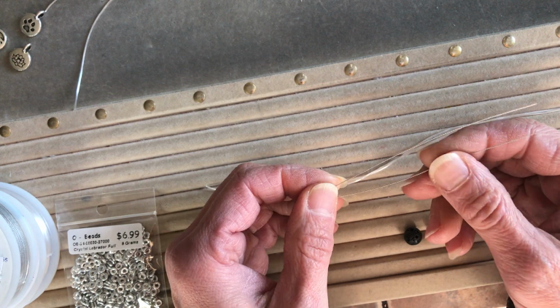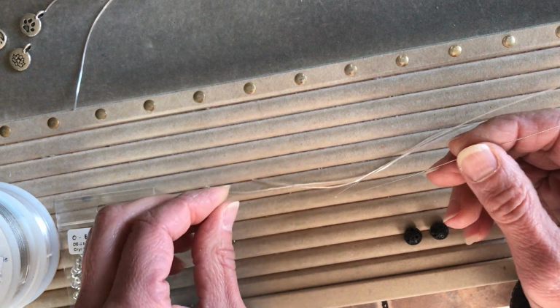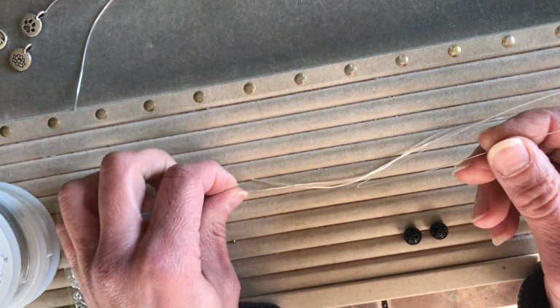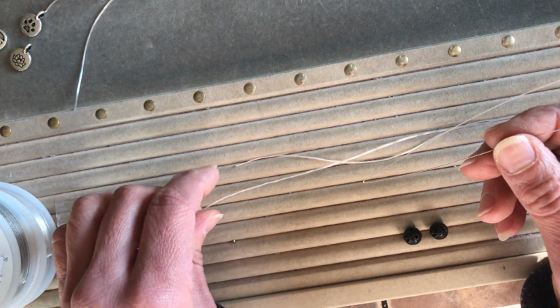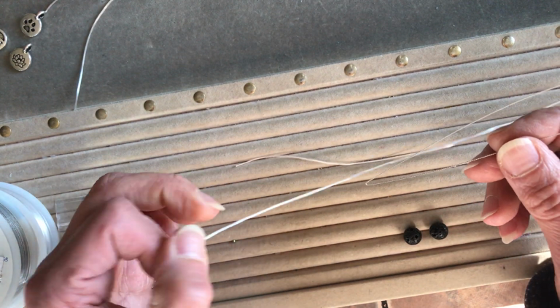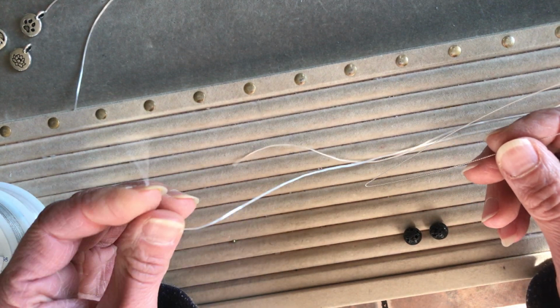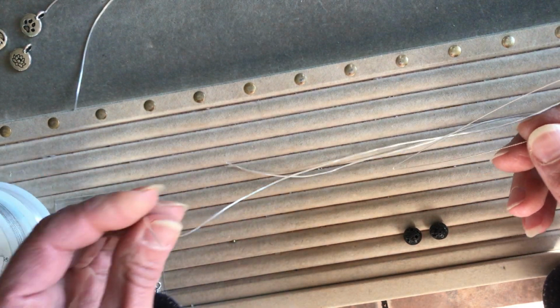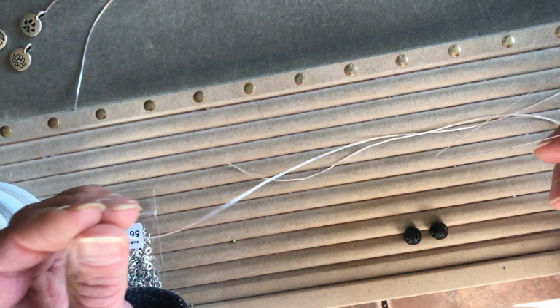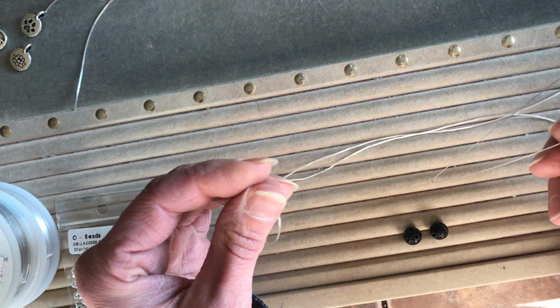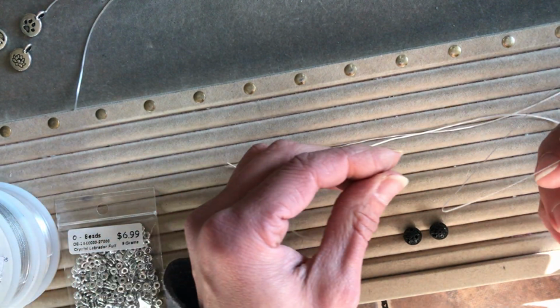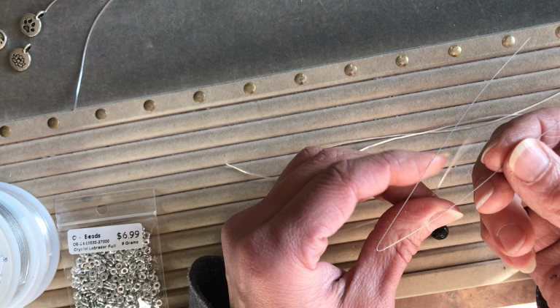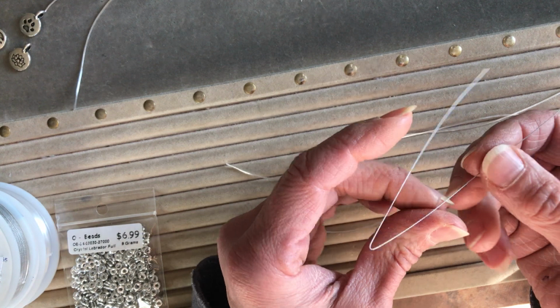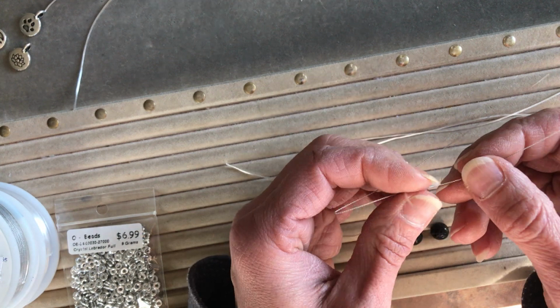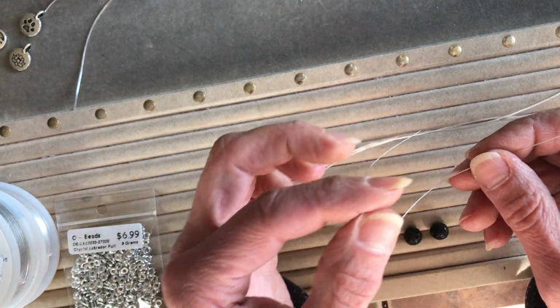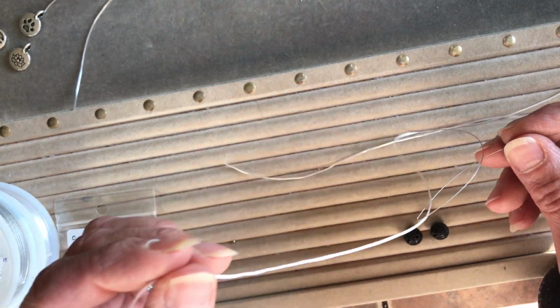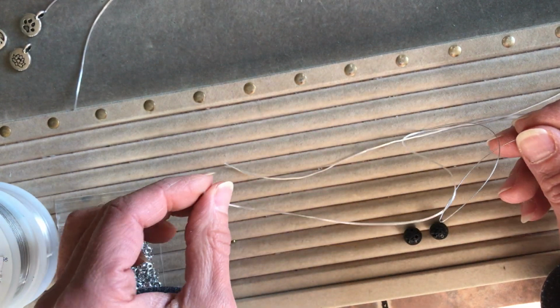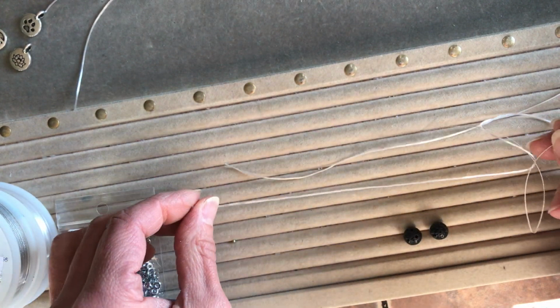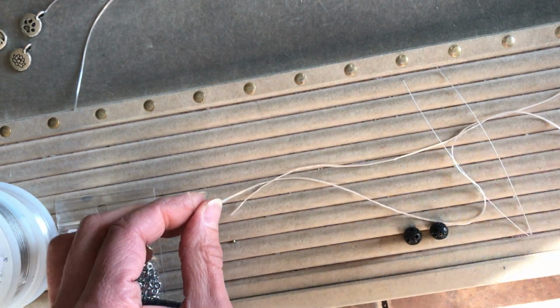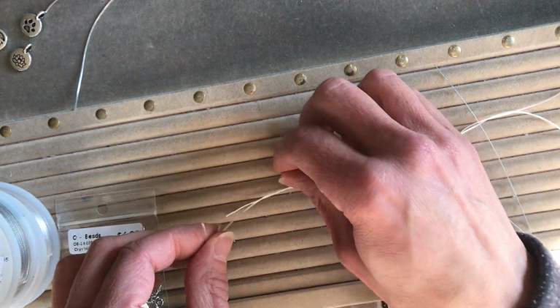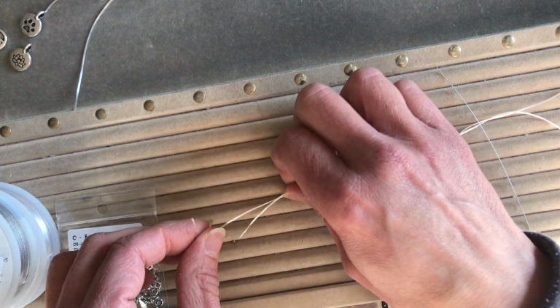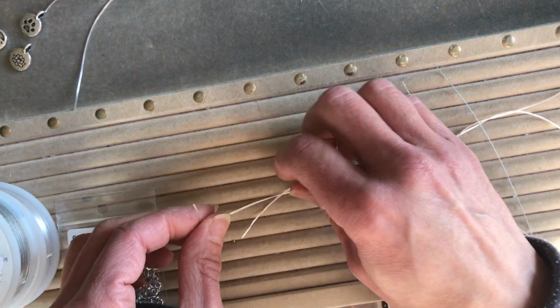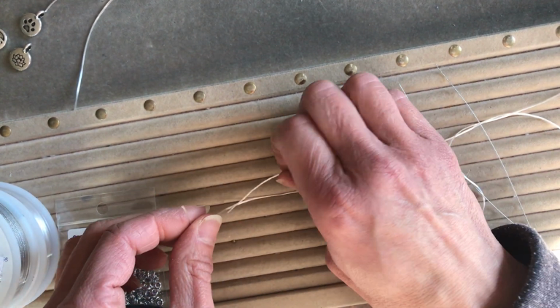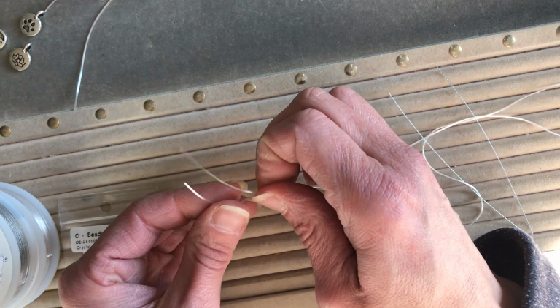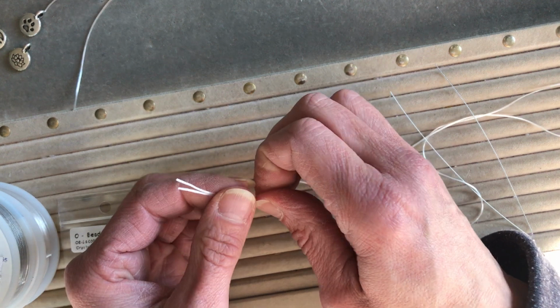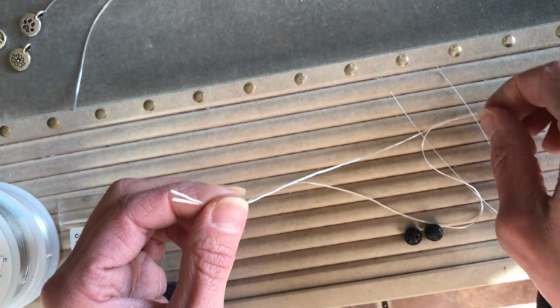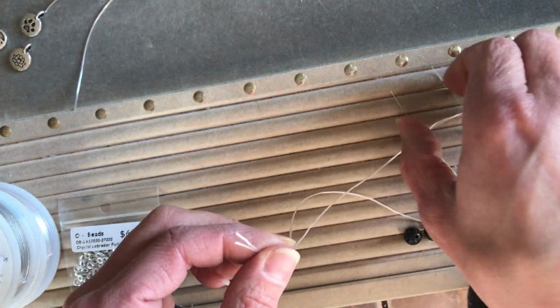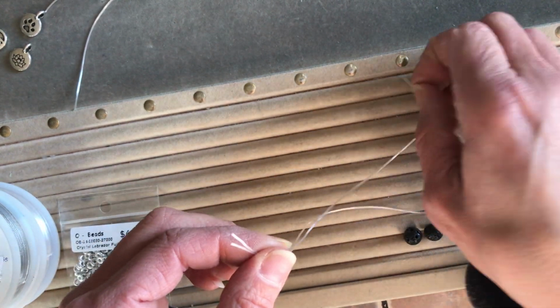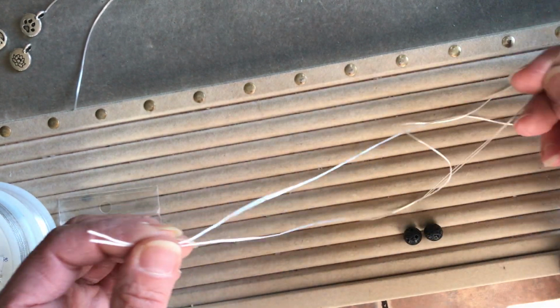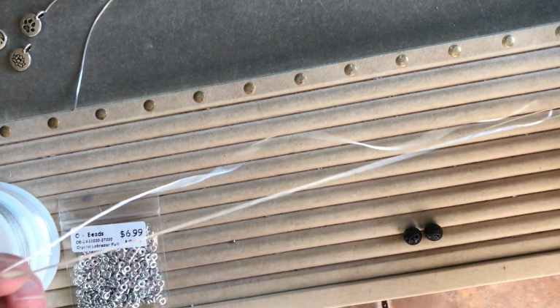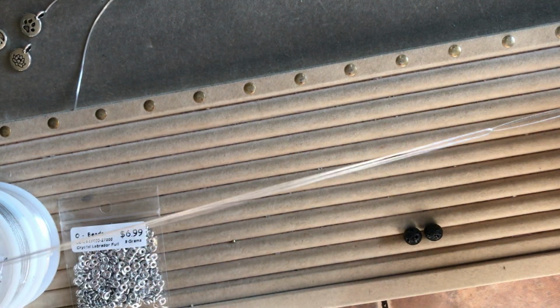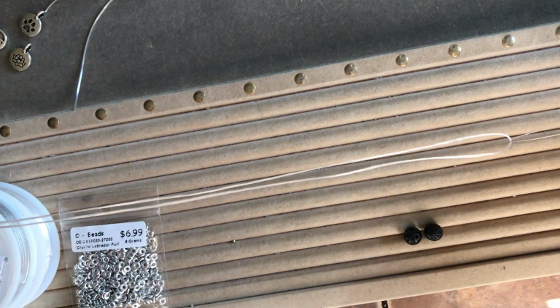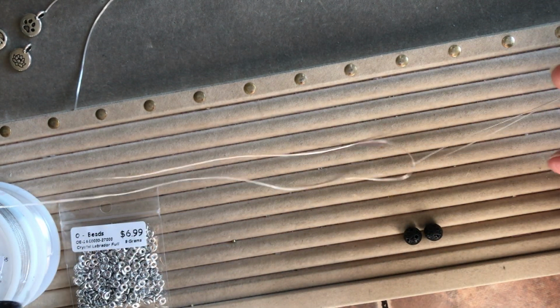Then you're gonna take about 26 inches of stretchy cord. It seems kind of long, but we're gonna be doubling it through the needle. So we'll just center this through, bring both ends together, and draw the needle to the middle.